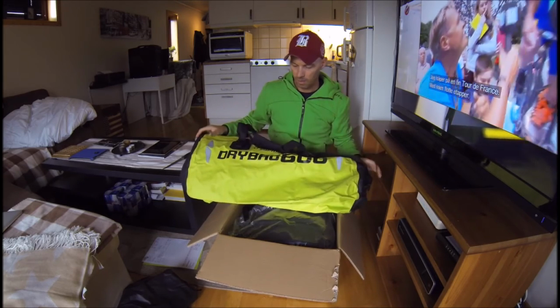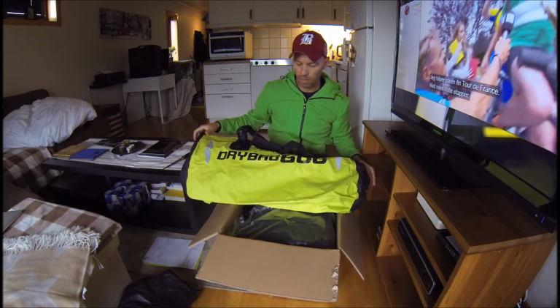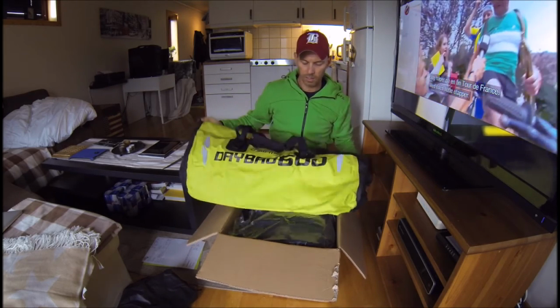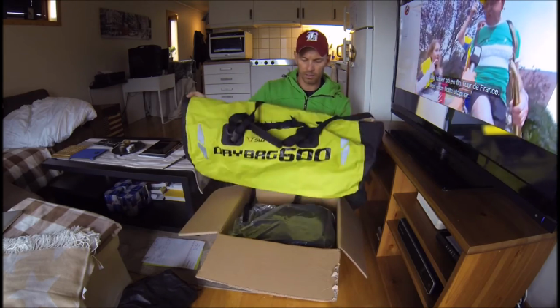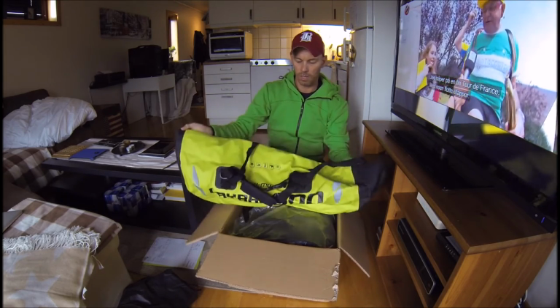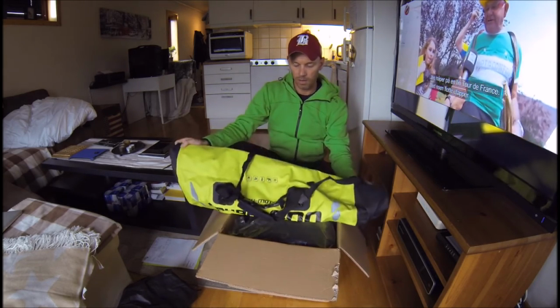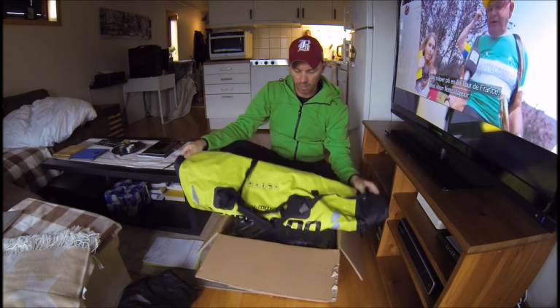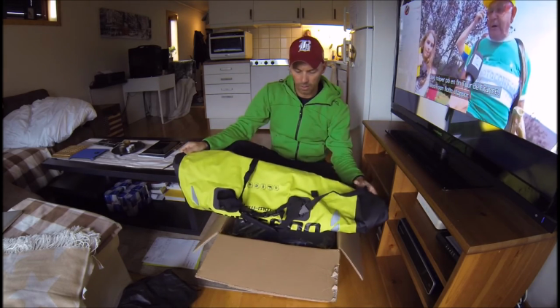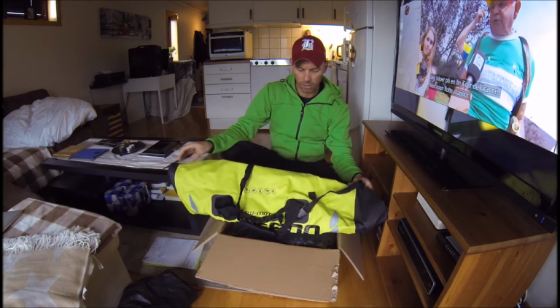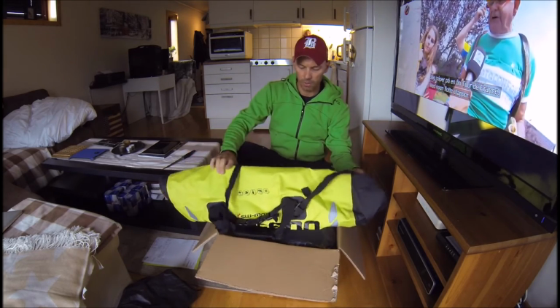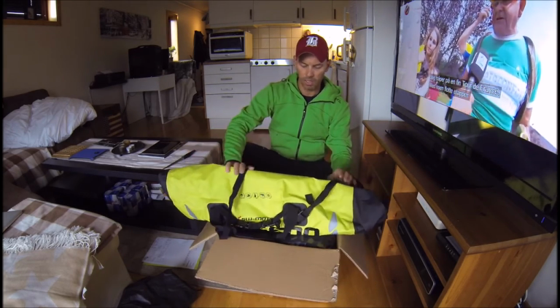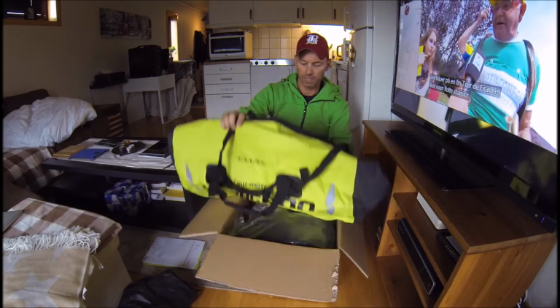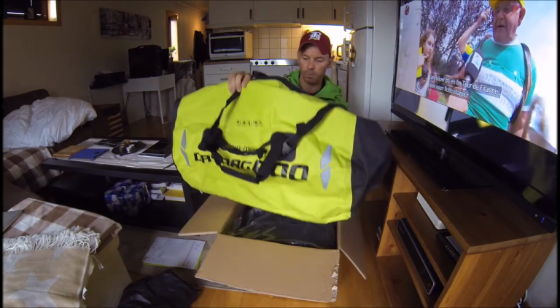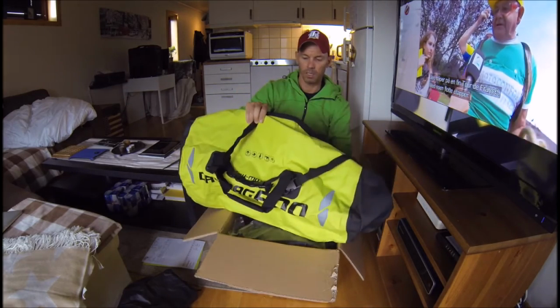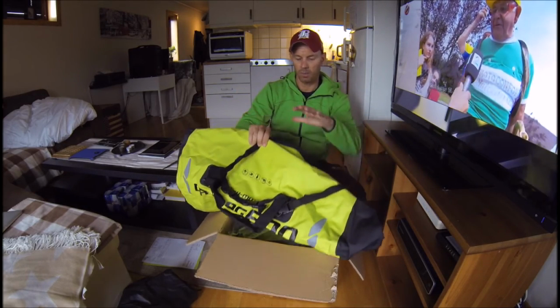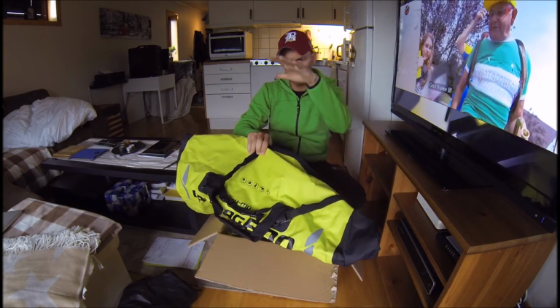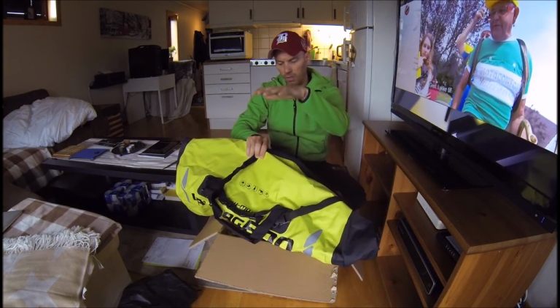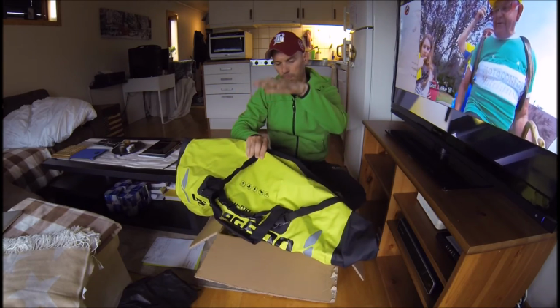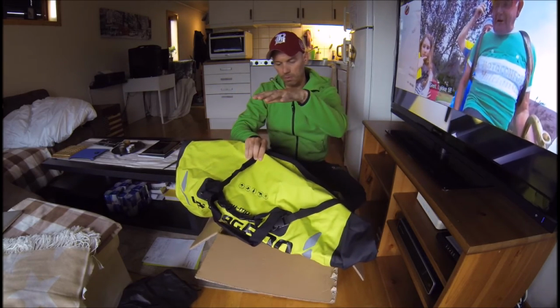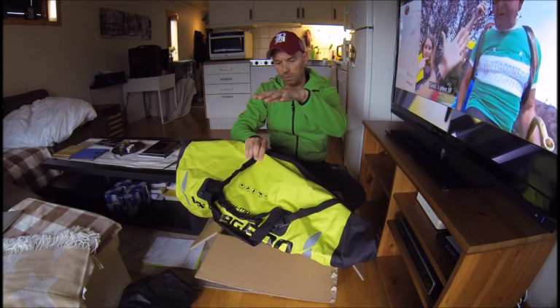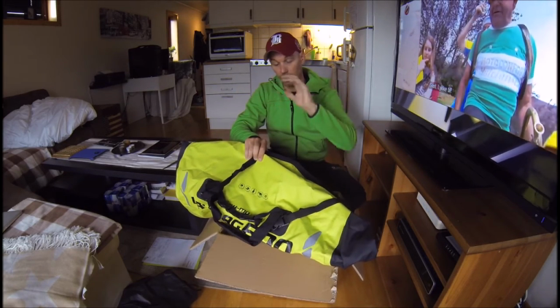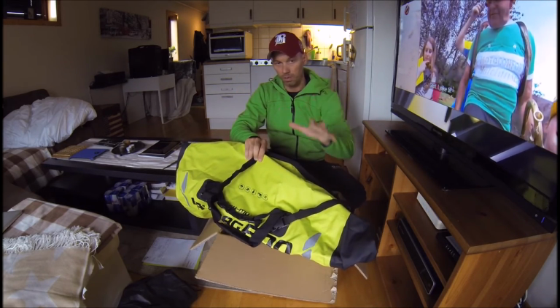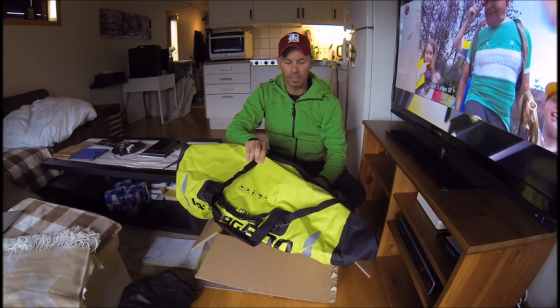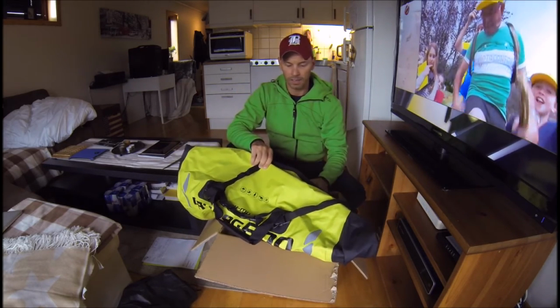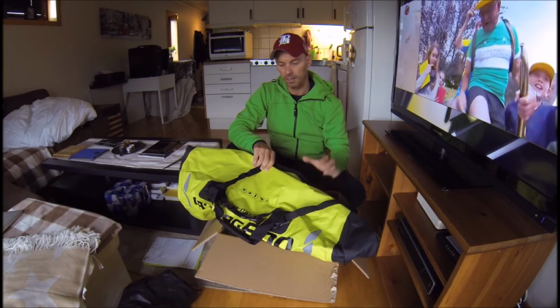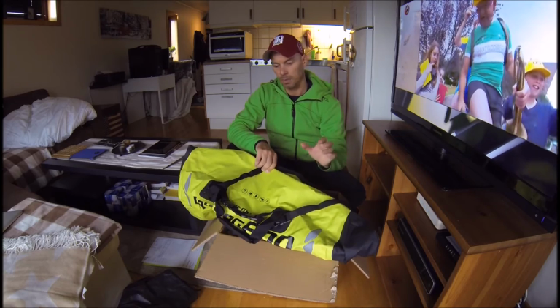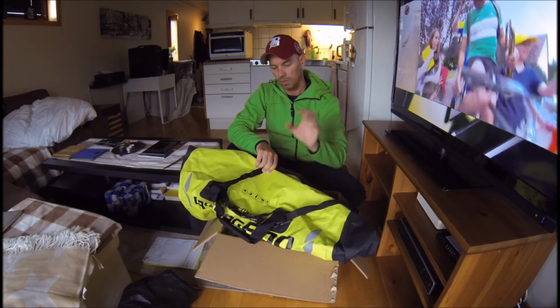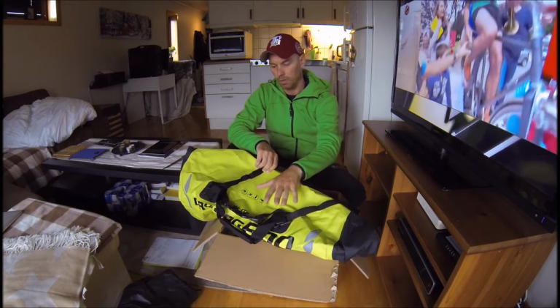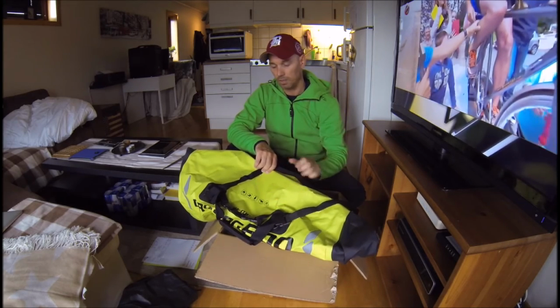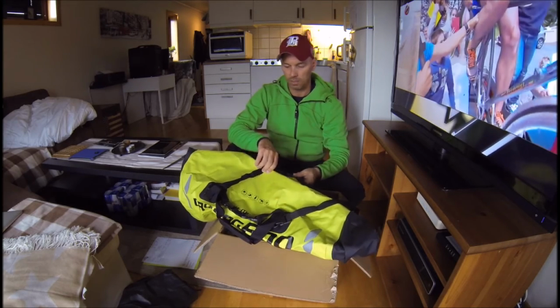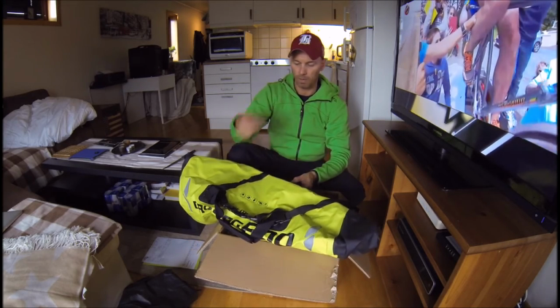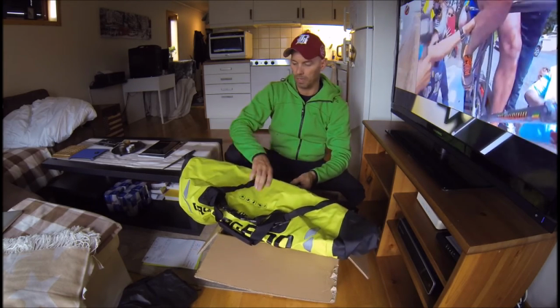The good thing with this top bag is you don't need separate luggage racks. On top of this bag you can actually put another one and mount them together, just strap it all onto the bike. So that gives you up to 160 liters when combined with the saddlebags.